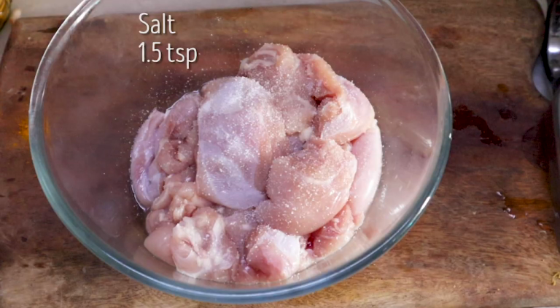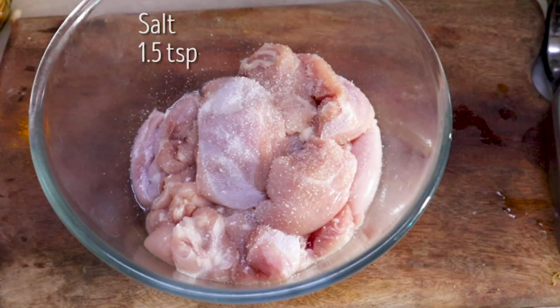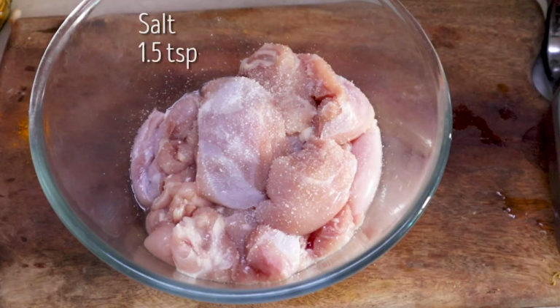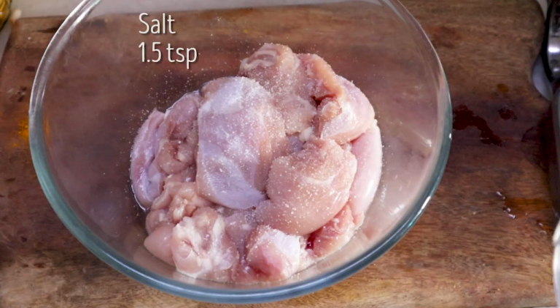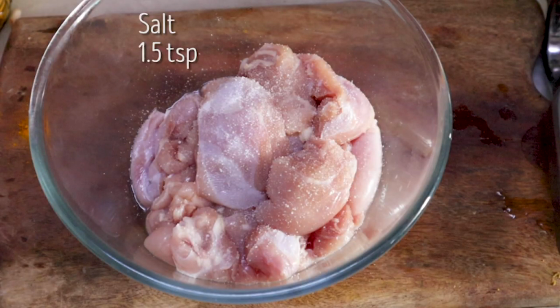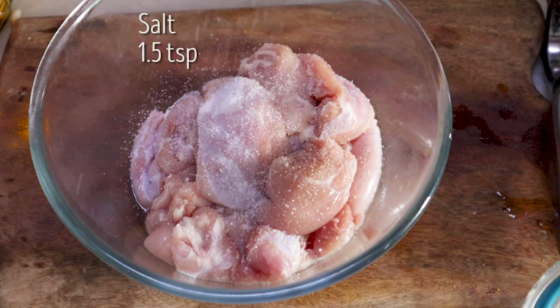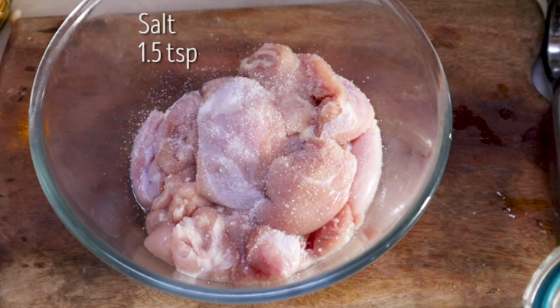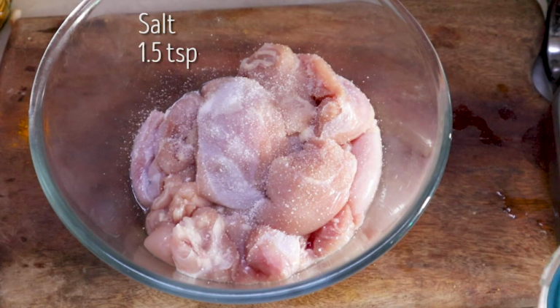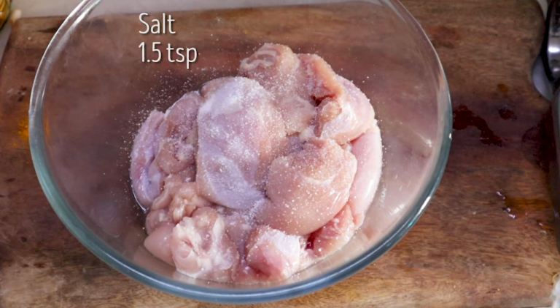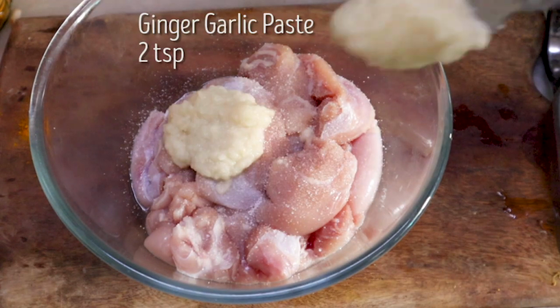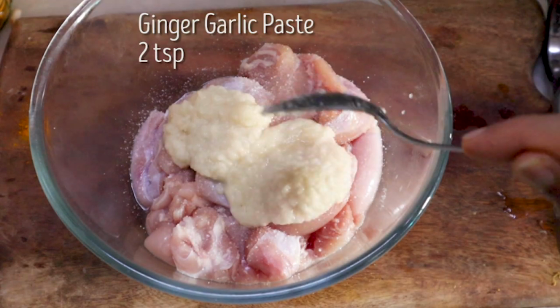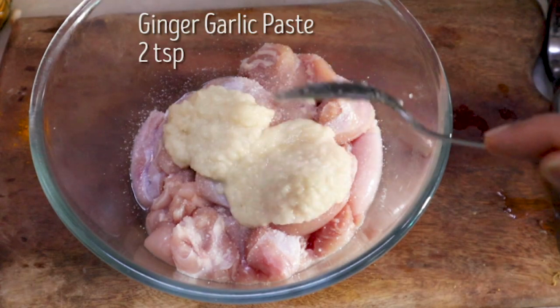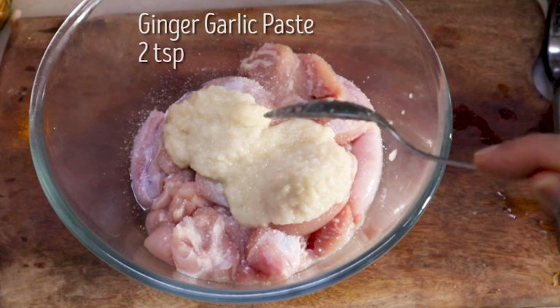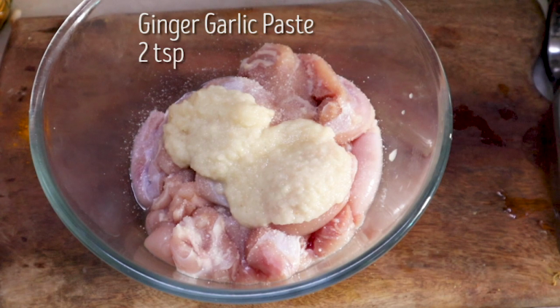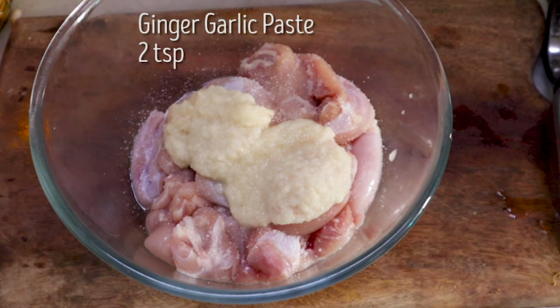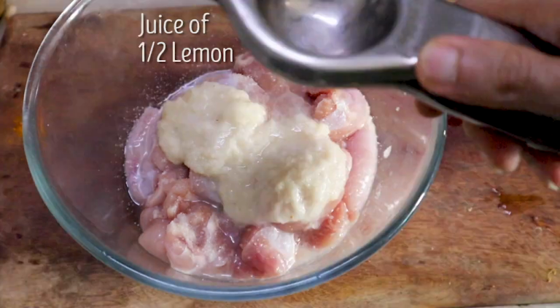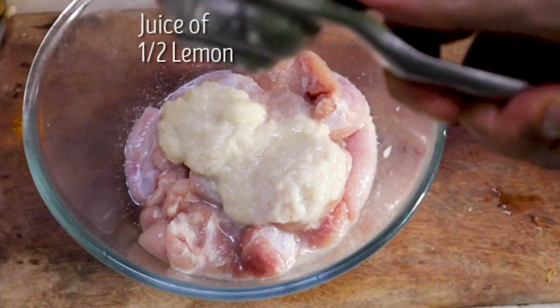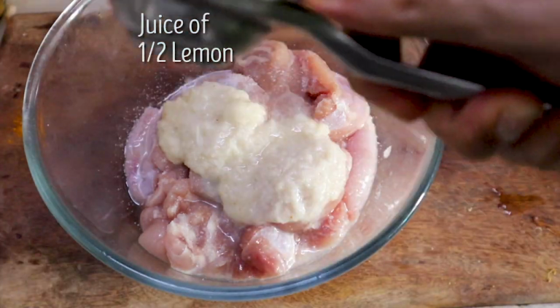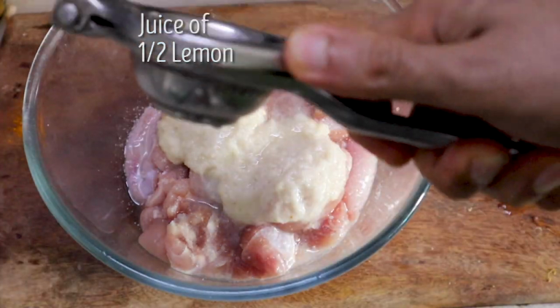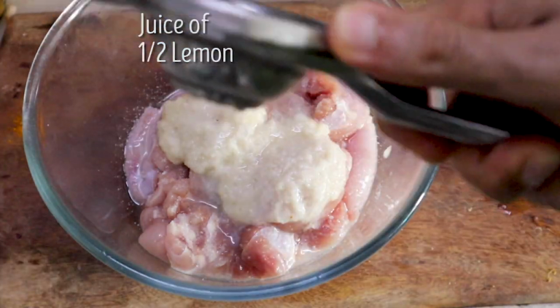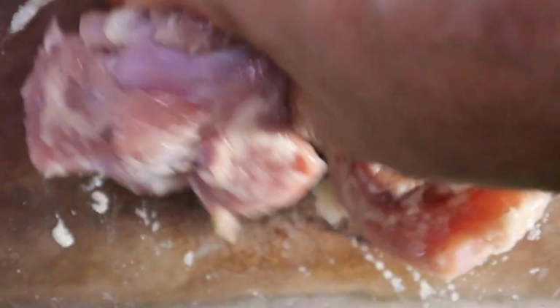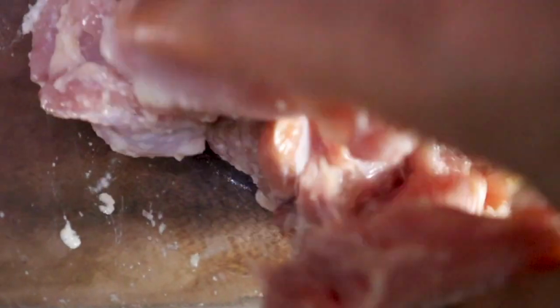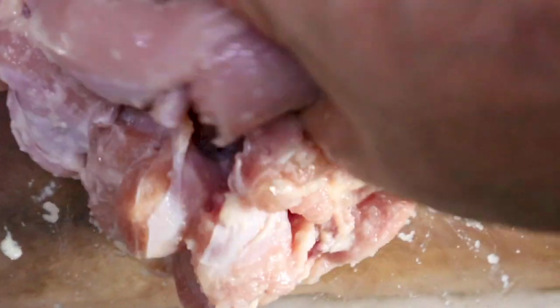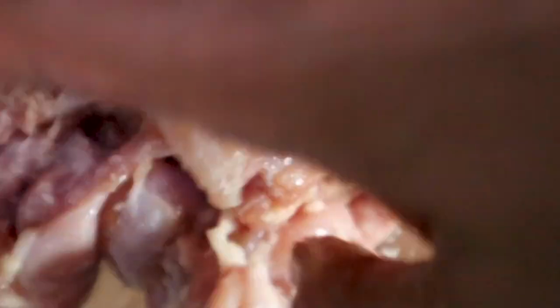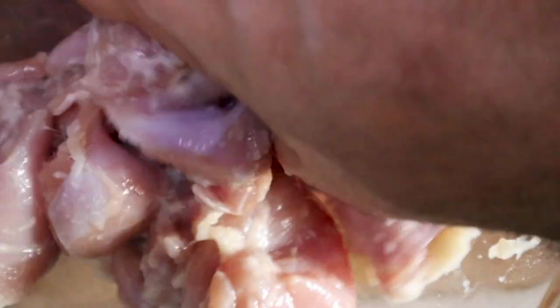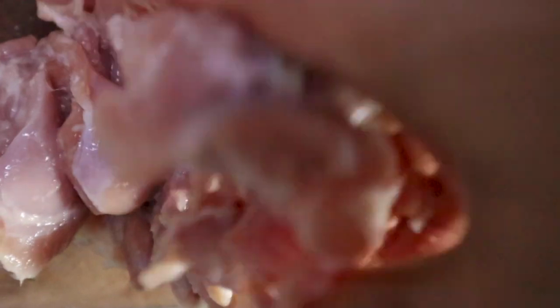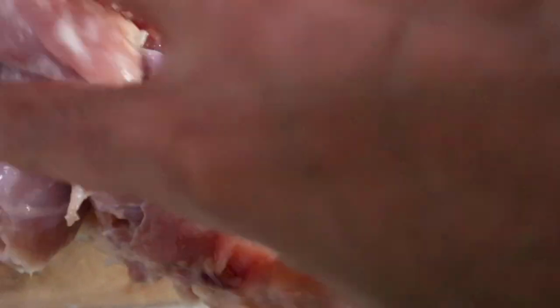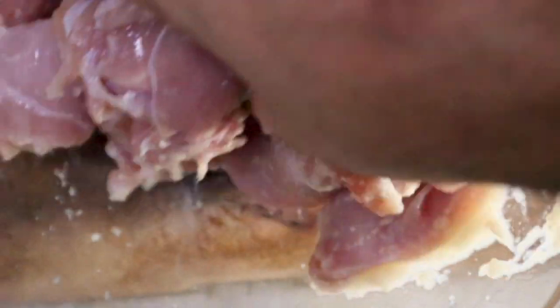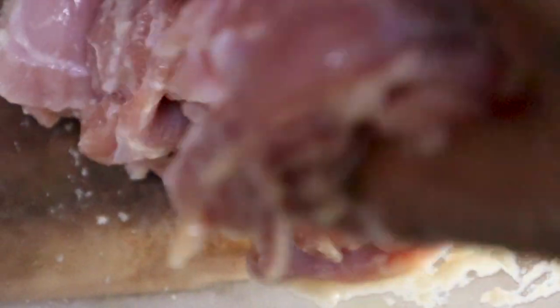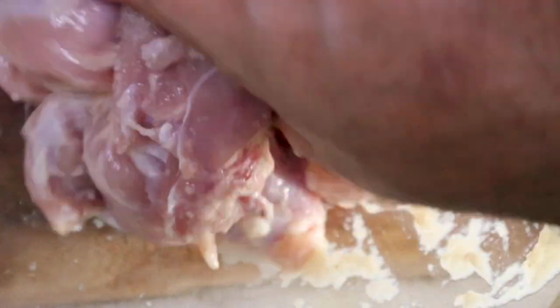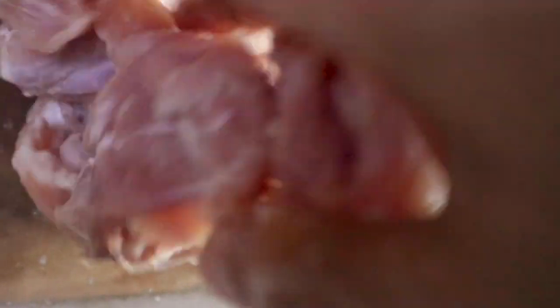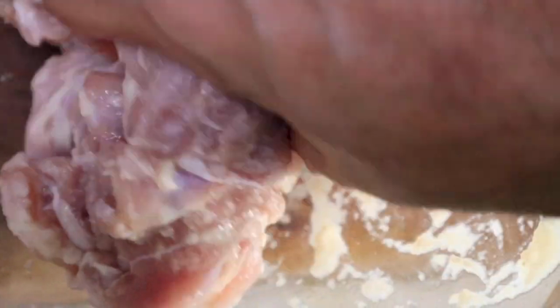First, add 1.5 tablespoons of salt to the chicken. Add 2 heaped teaspoons of ginger-garlic paste, and add half a lemon's juice. You will keep the chicken with ginger-garlic, salt, and lemon juice in the fridge for 2 hours.